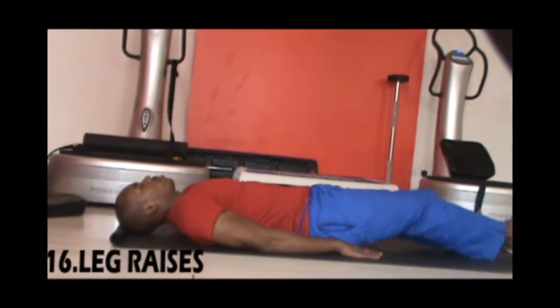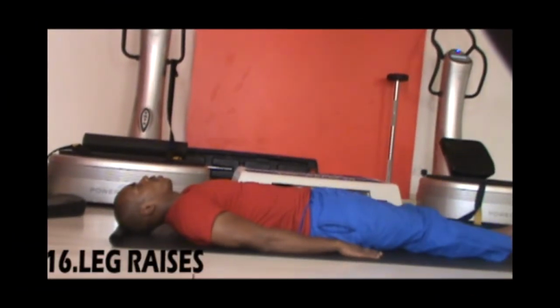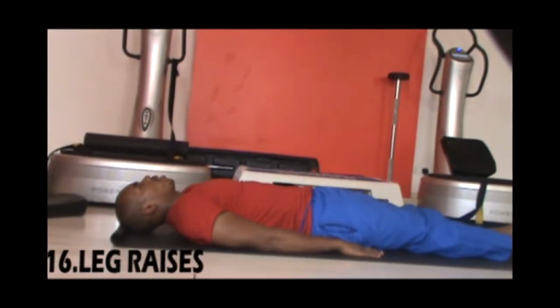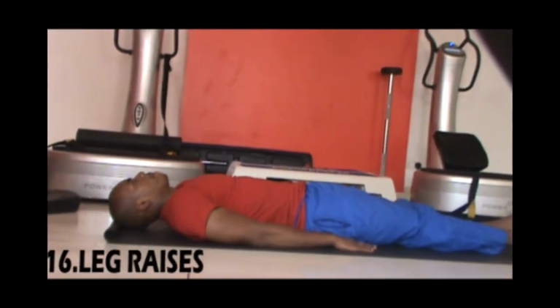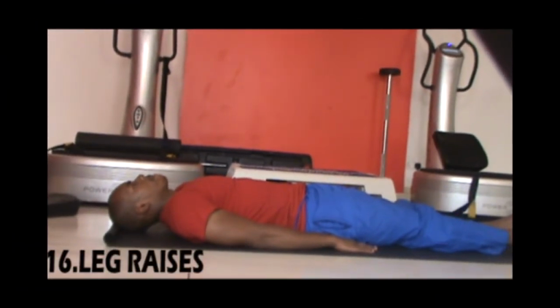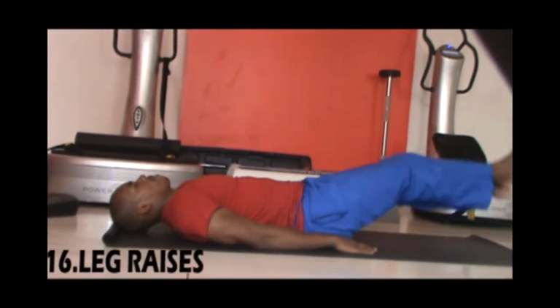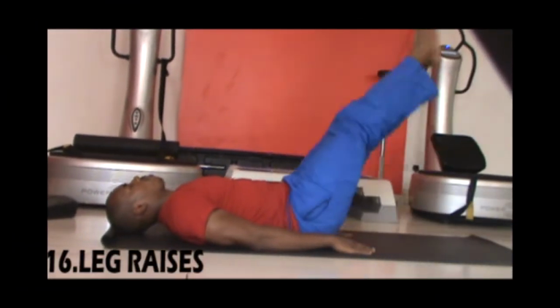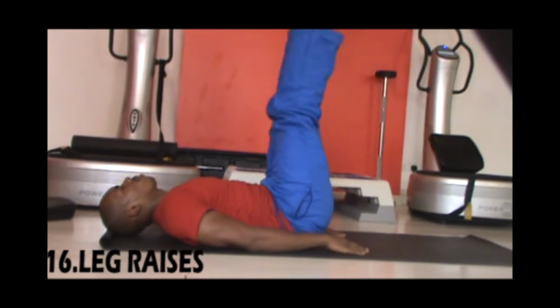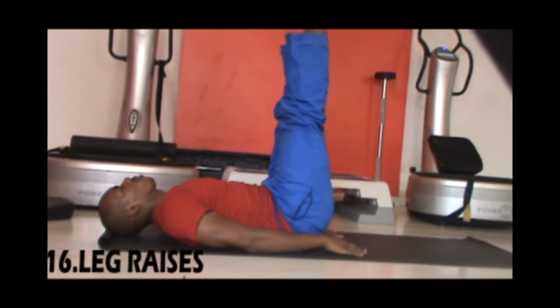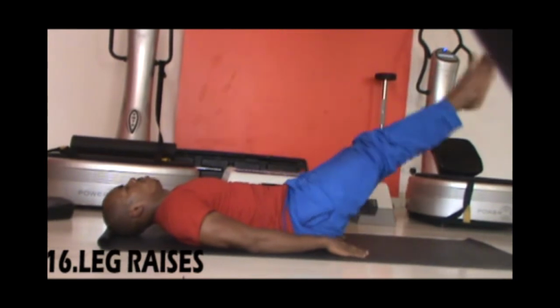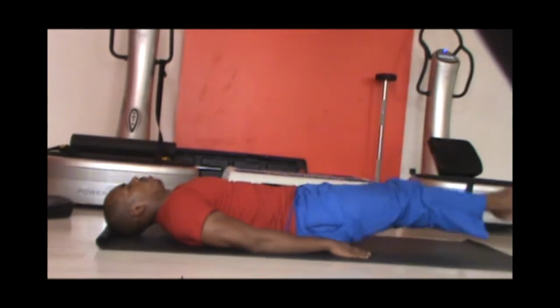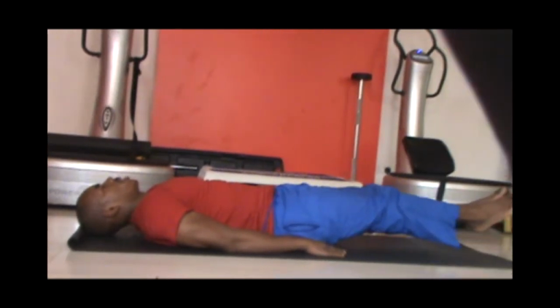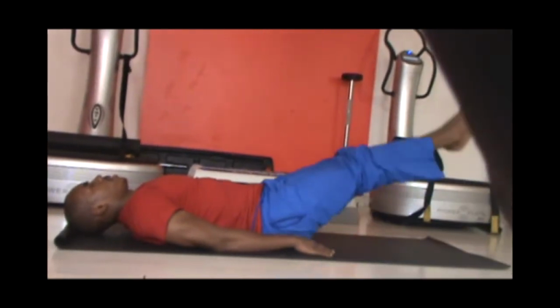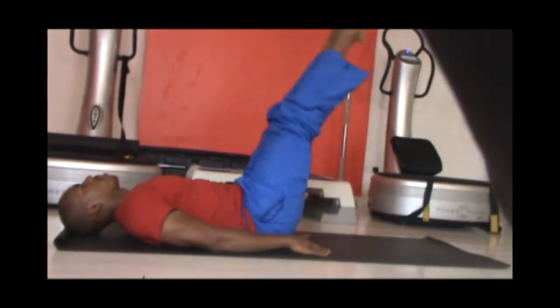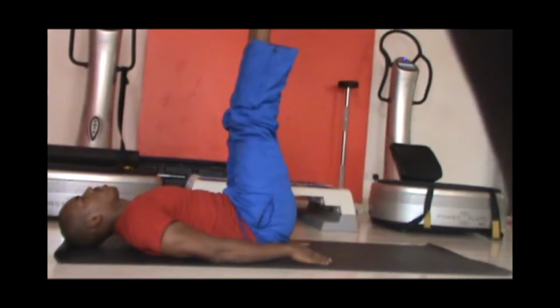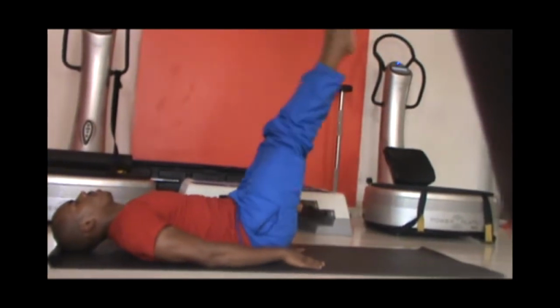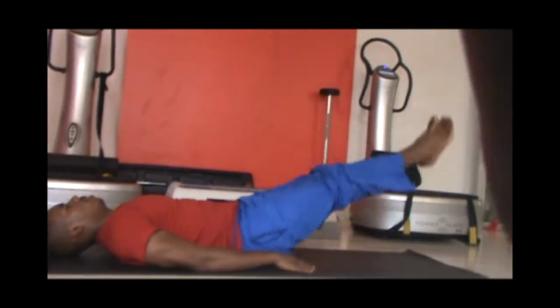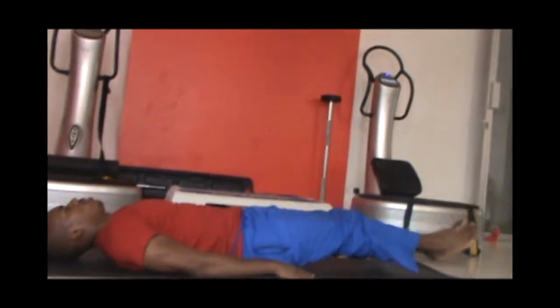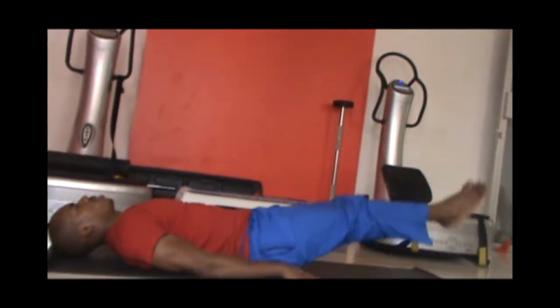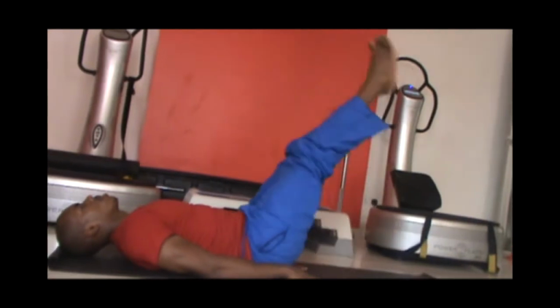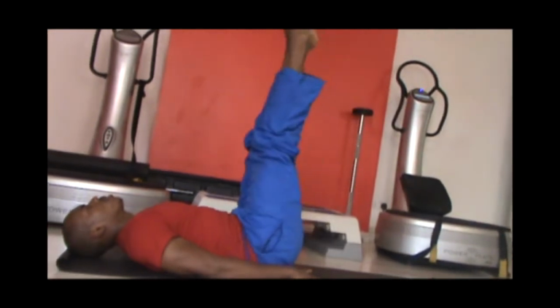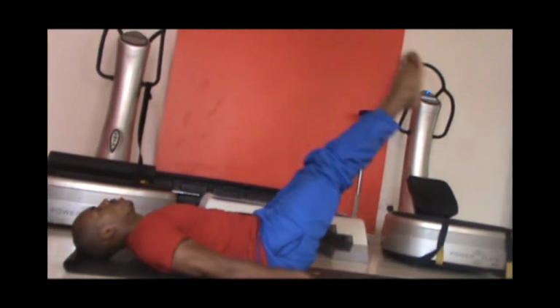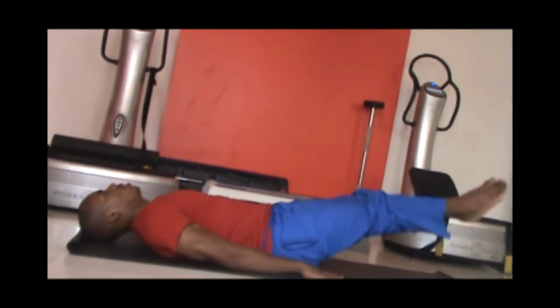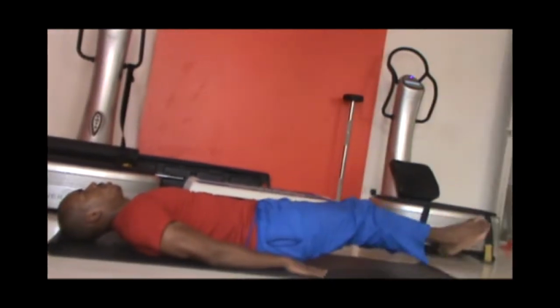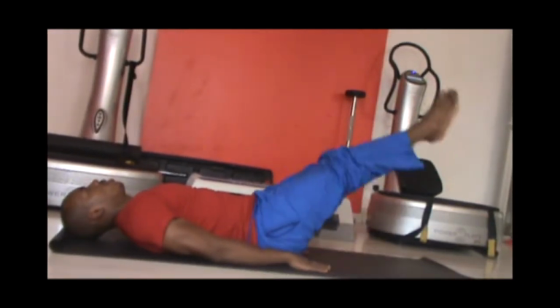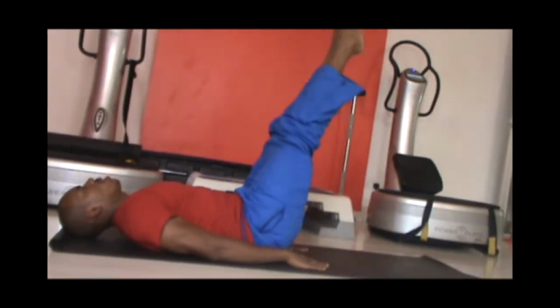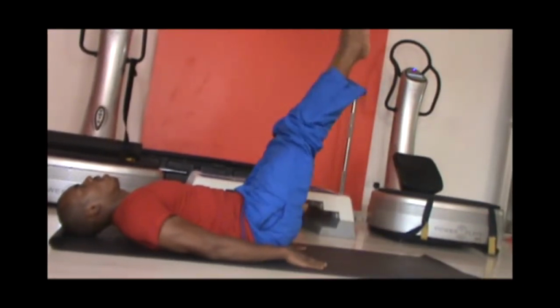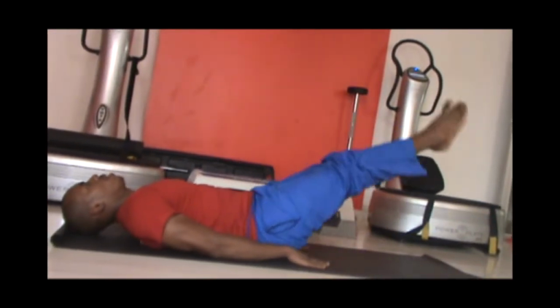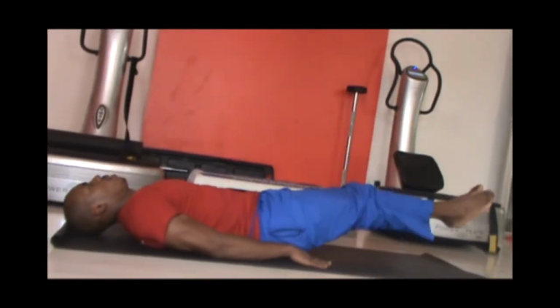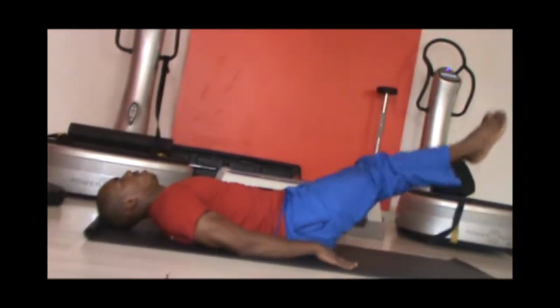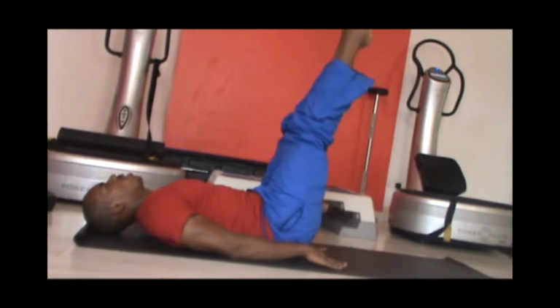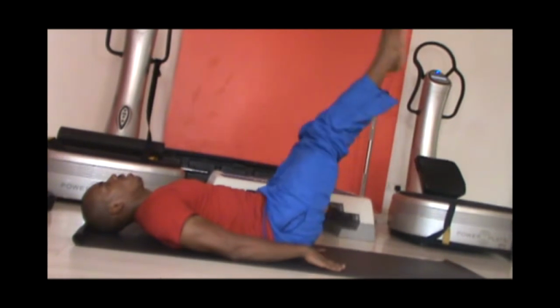Next we'll be doing leg raises. Lay flat on the ground with your arms on the side and lift your feet straight in the air, breathing out, and lower them, breathing in. Do this for 30 reps and repeat for two sets.